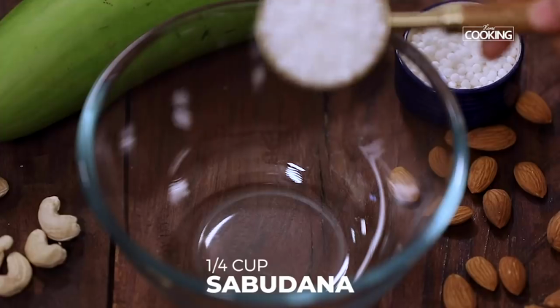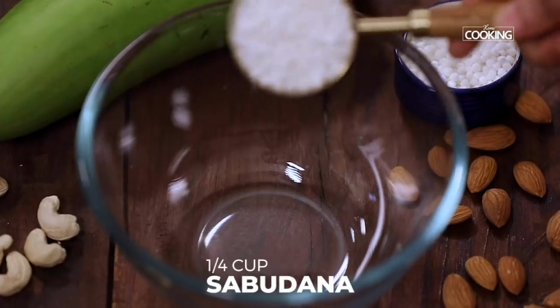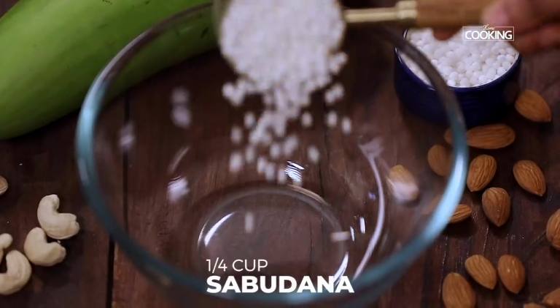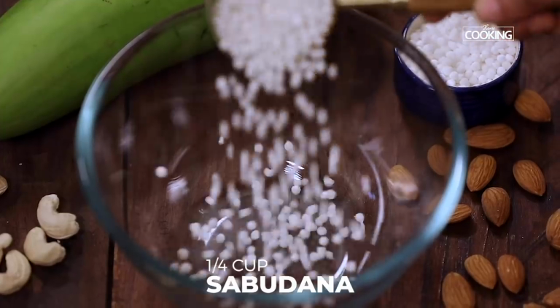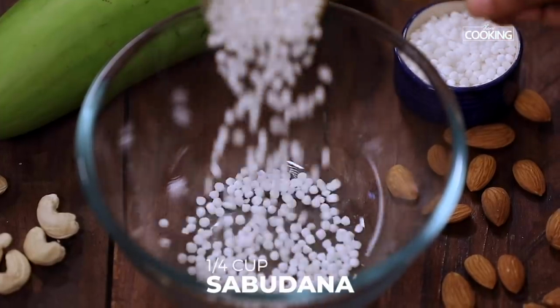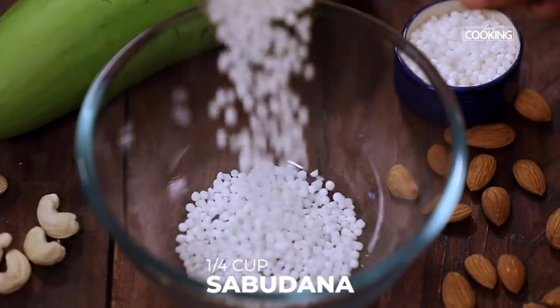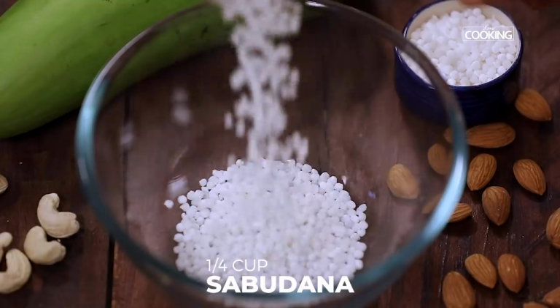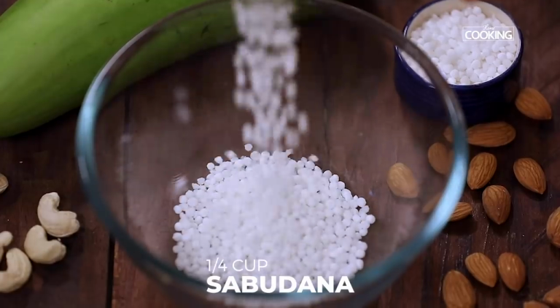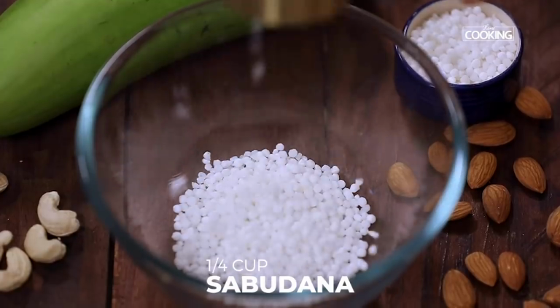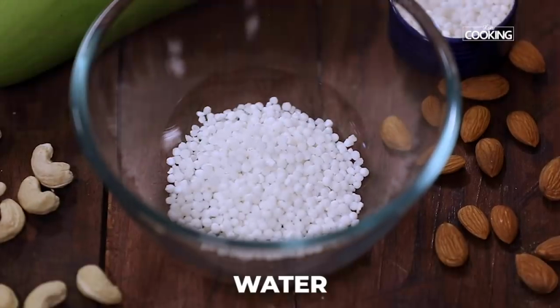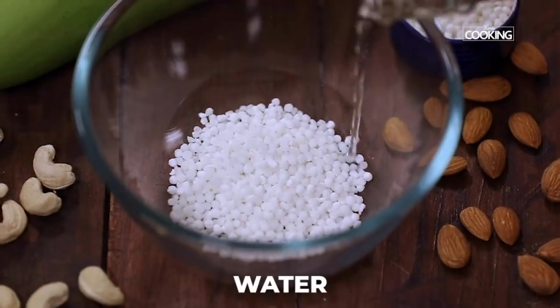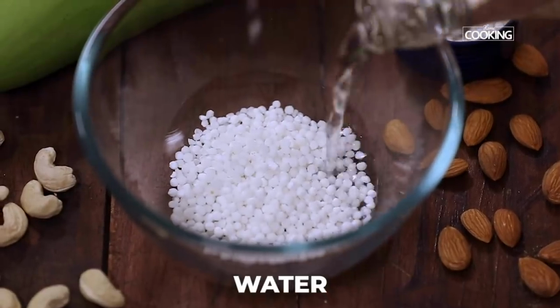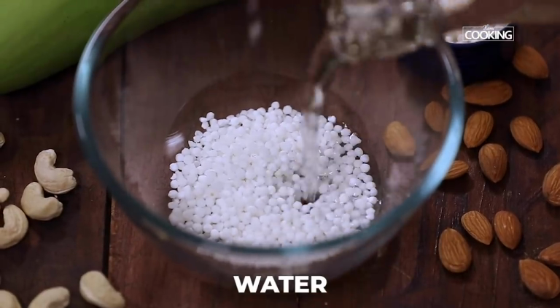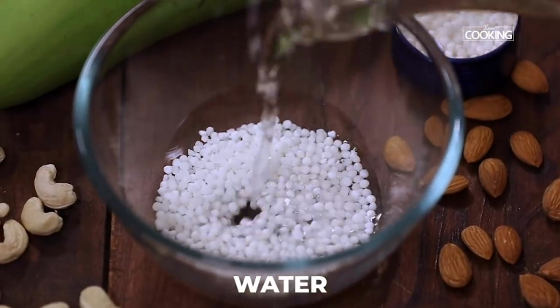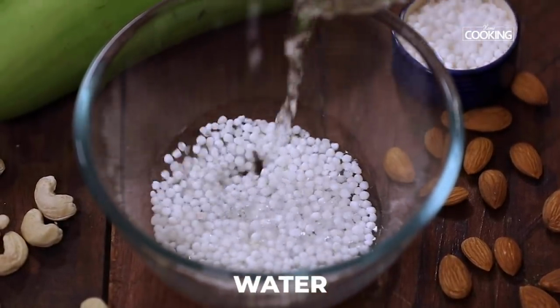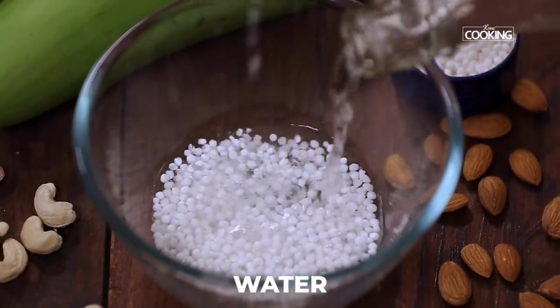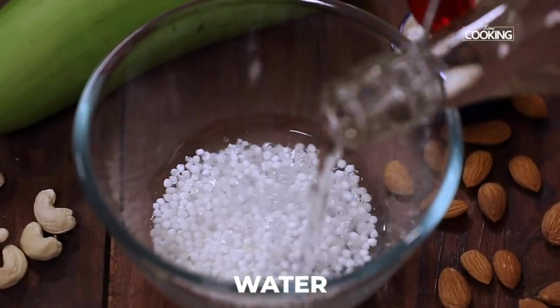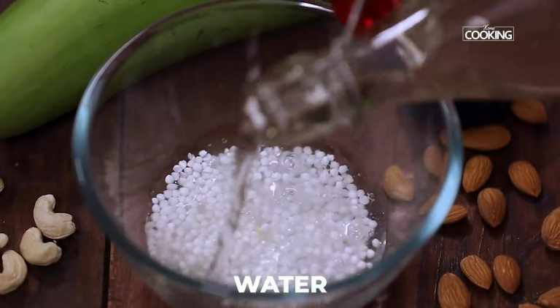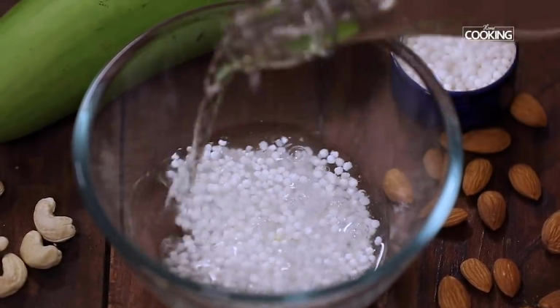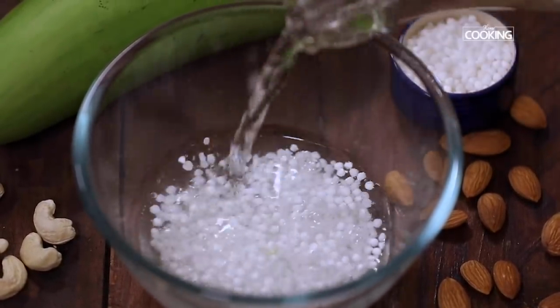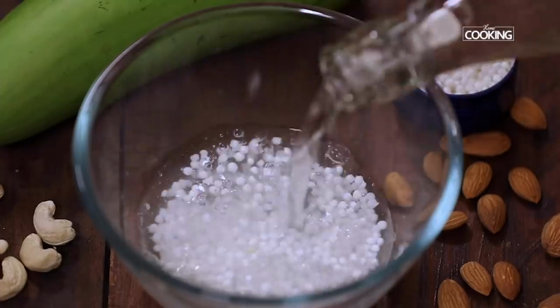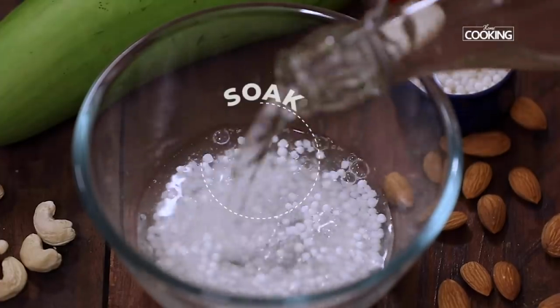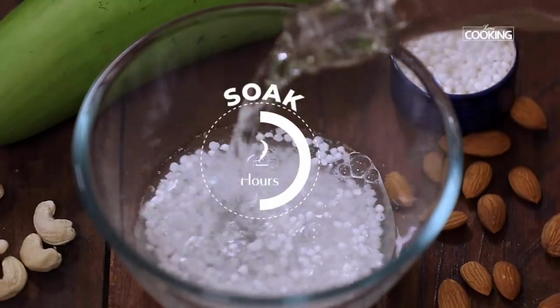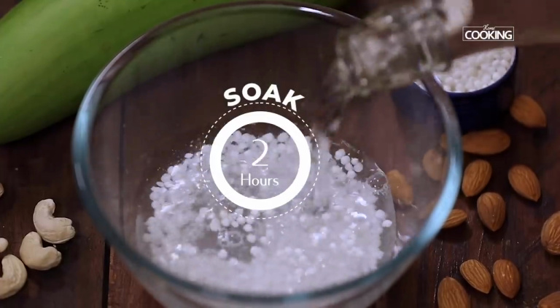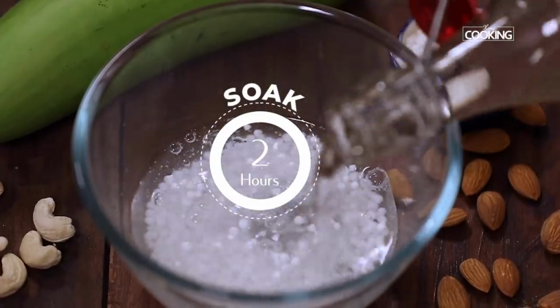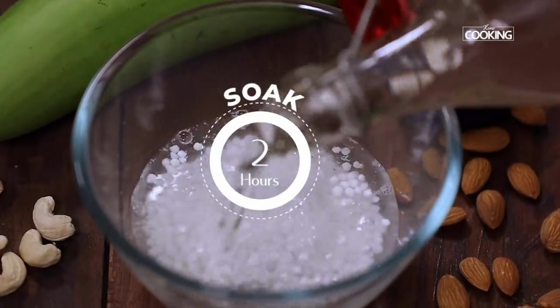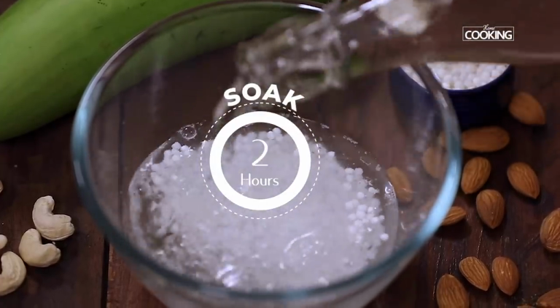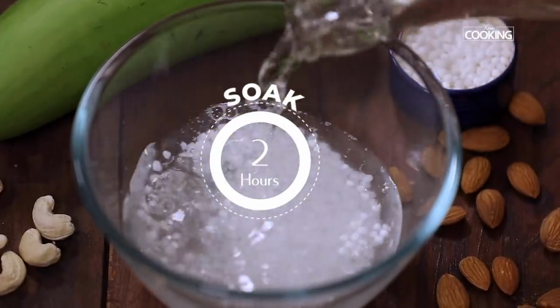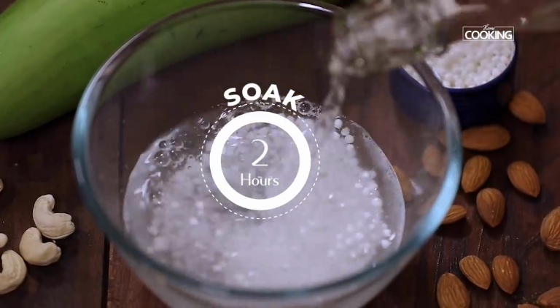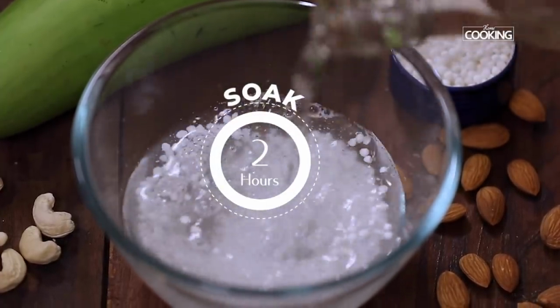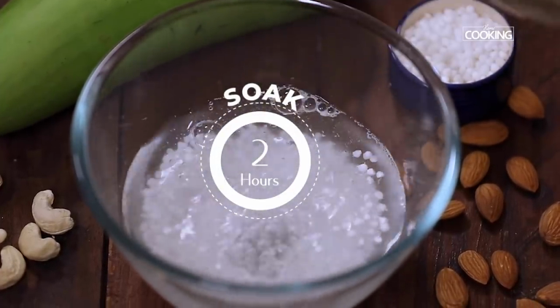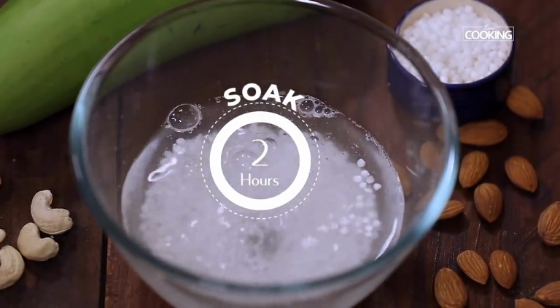For the lauki kheer, I'm going to soak a quarter cup of sabudana — tapioca pearls. Pour enough water so that the sabudana or the tapioca pearls are completely immersed in water, and let it soak for about two hours minimum.